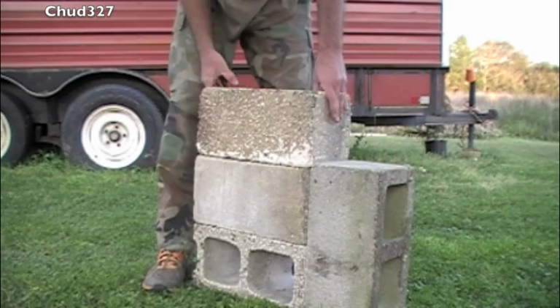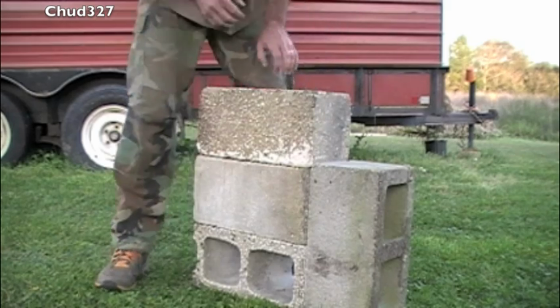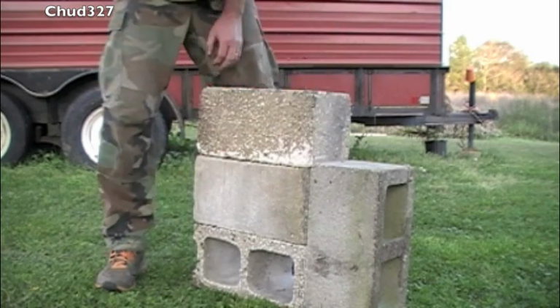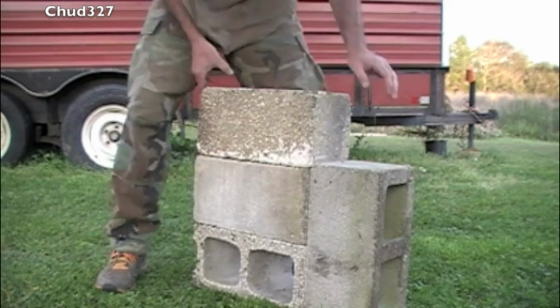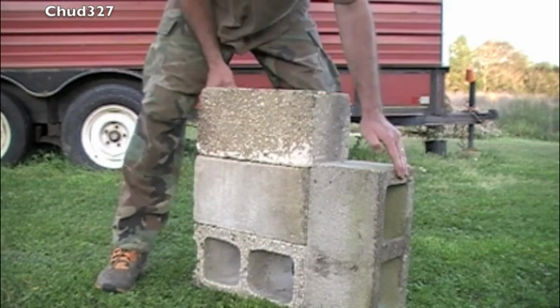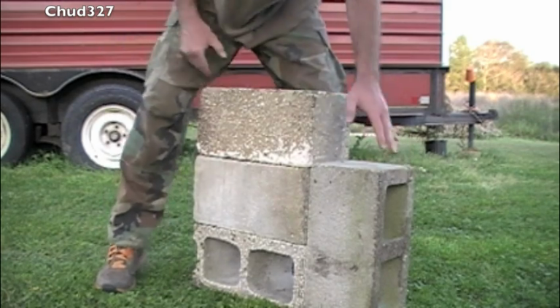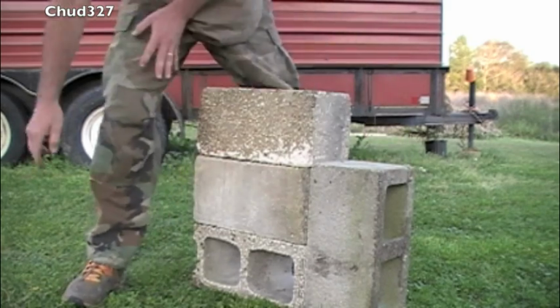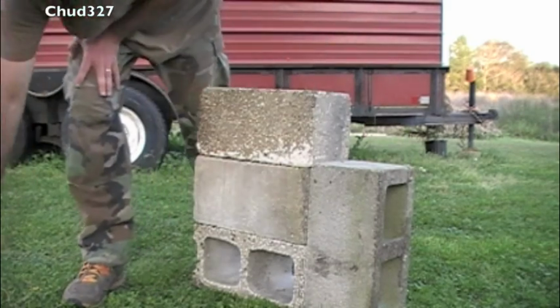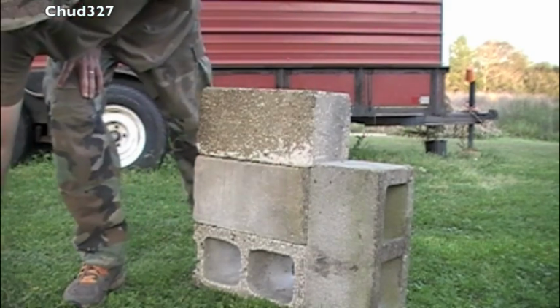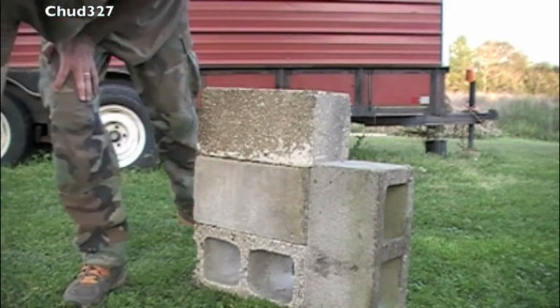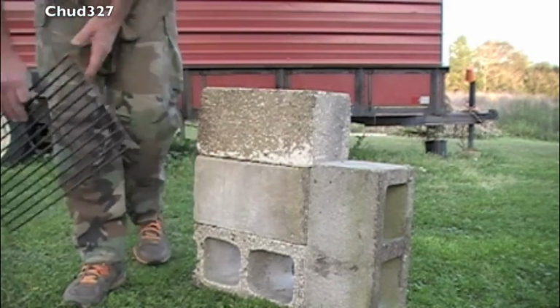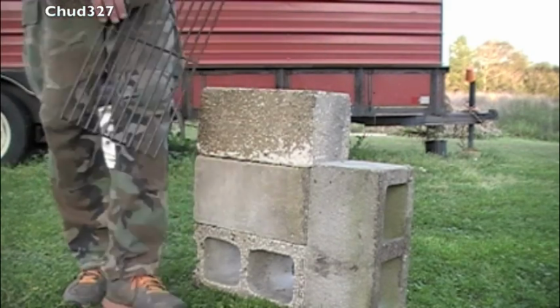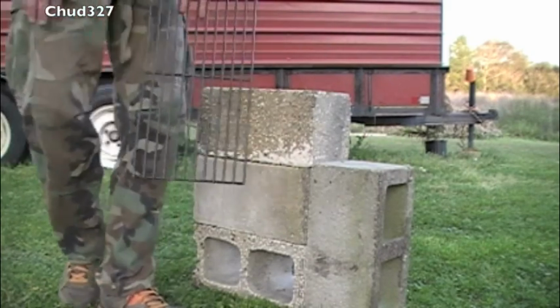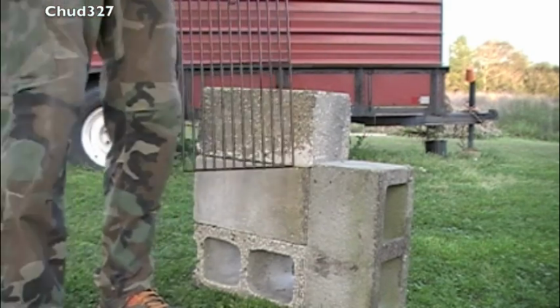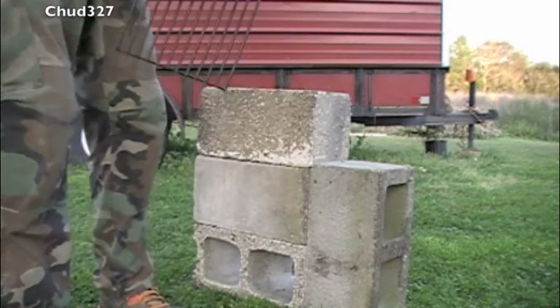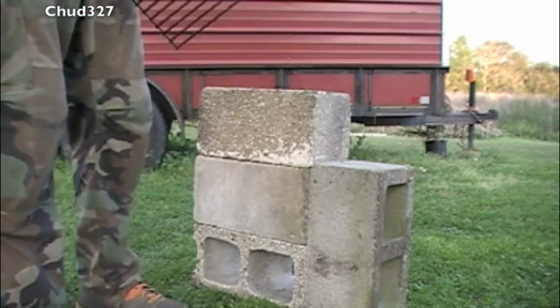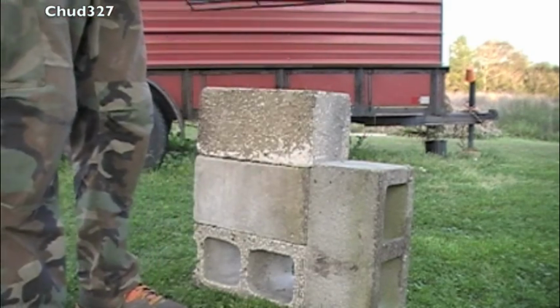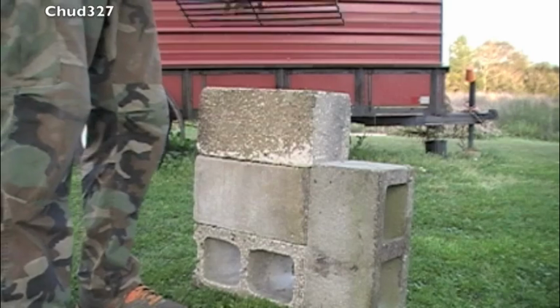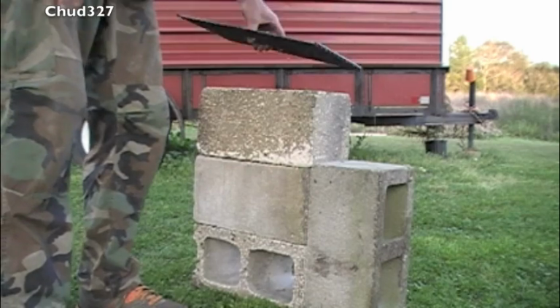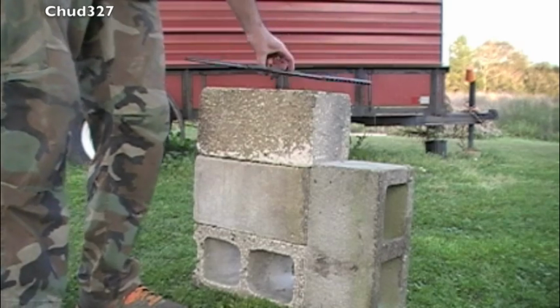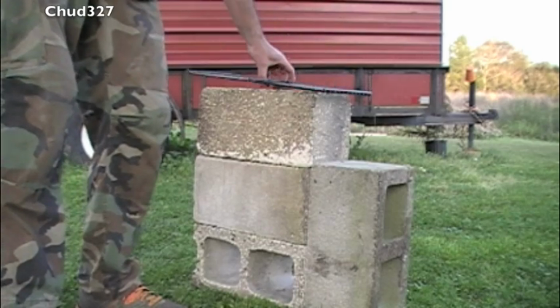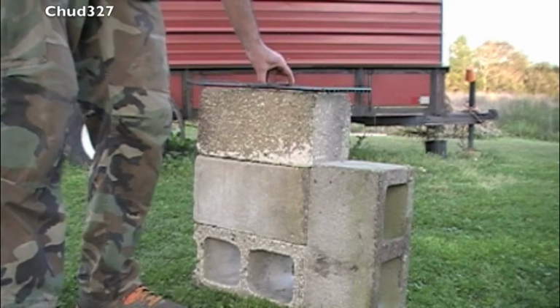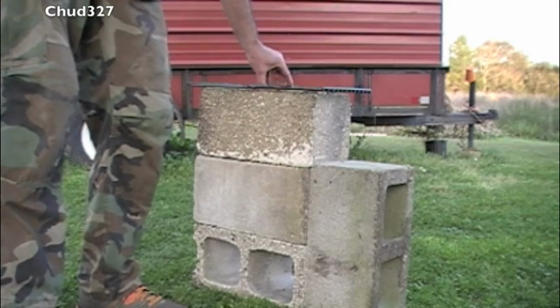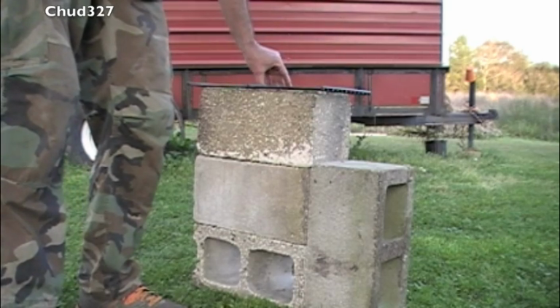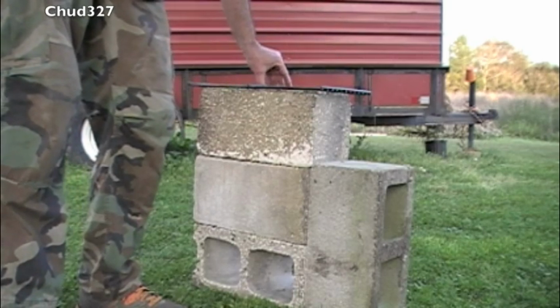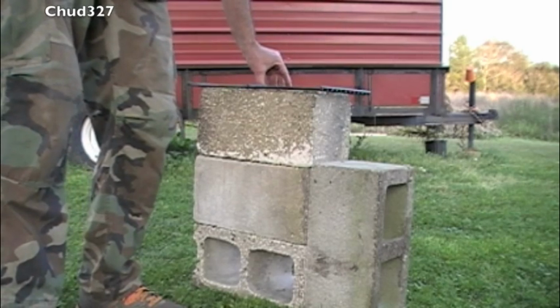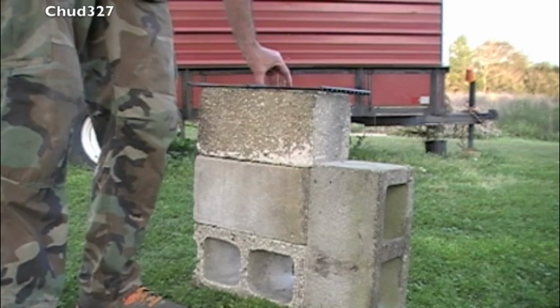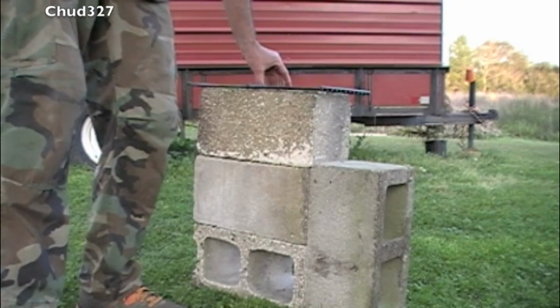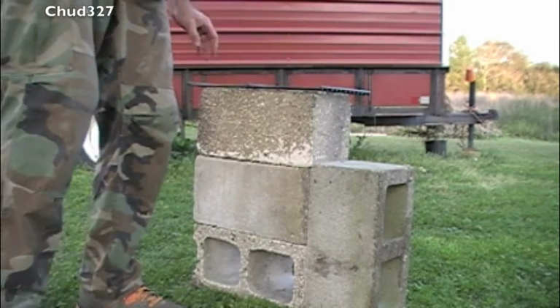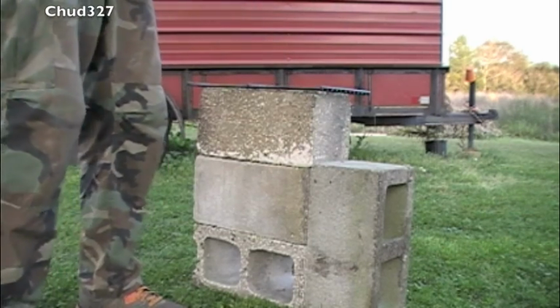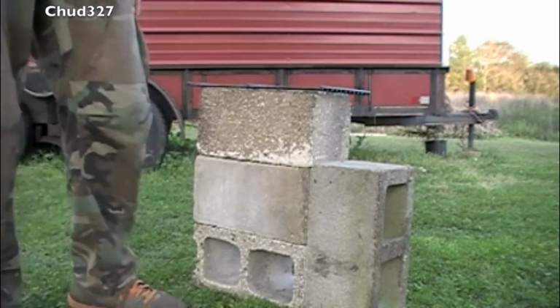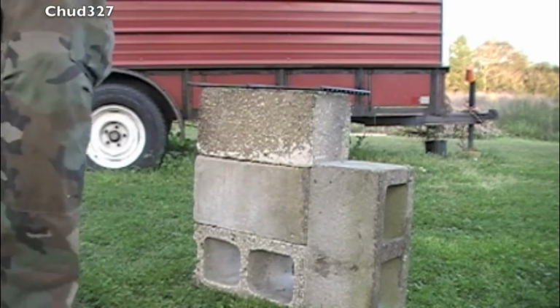Now as an added bonus, I have this off of an old grill, and it's about the same size as a block — slightly bigger, but it's about as close as you're gonna get.